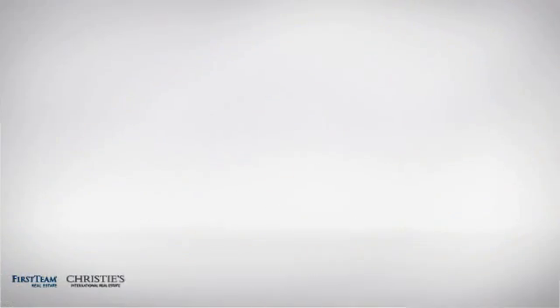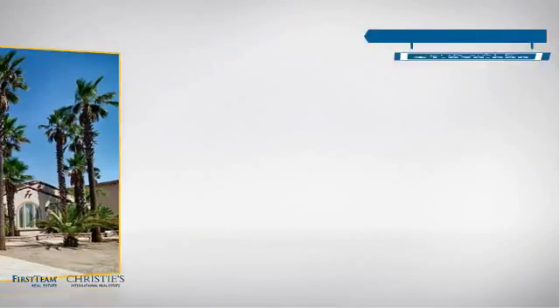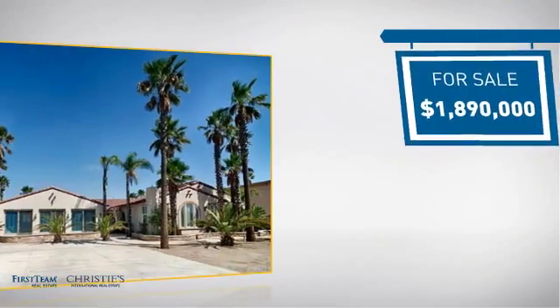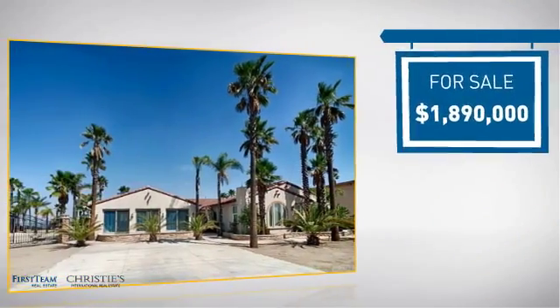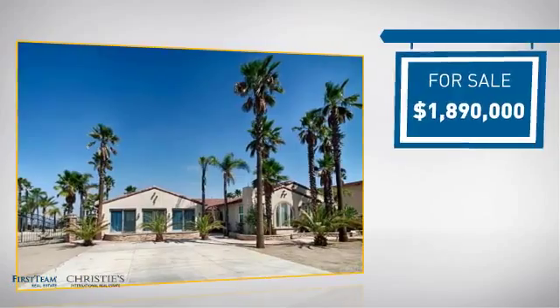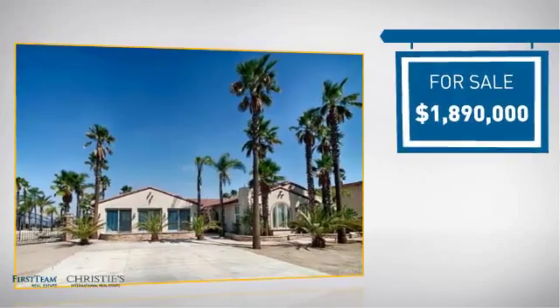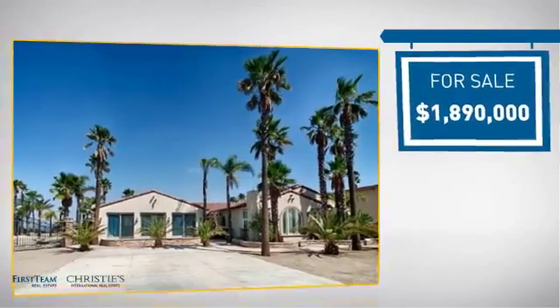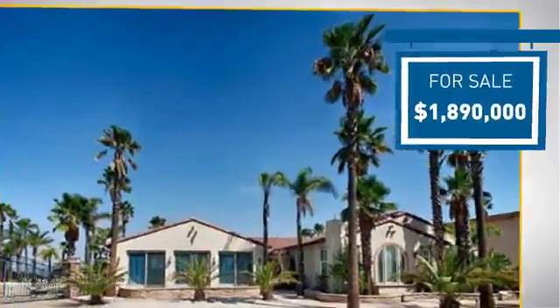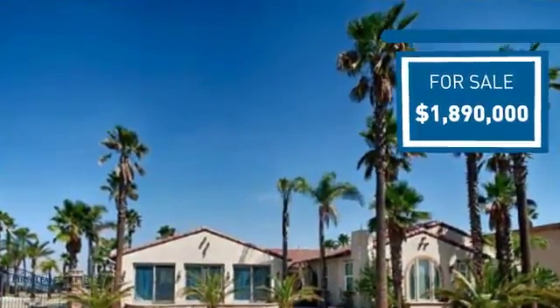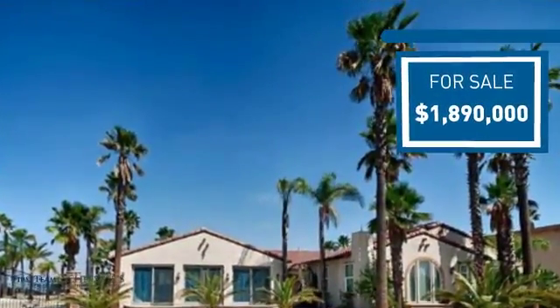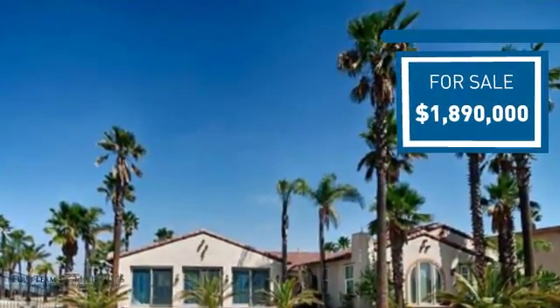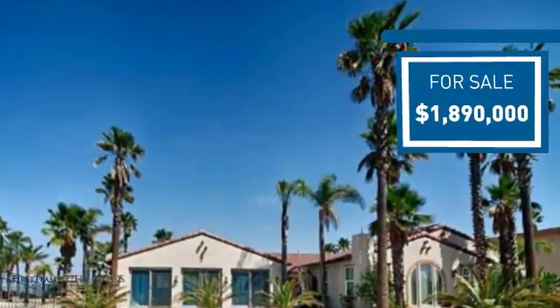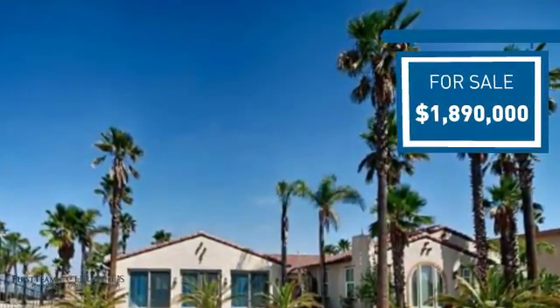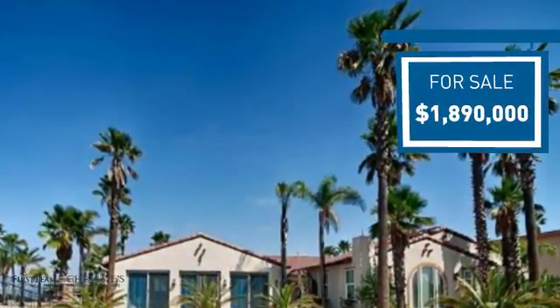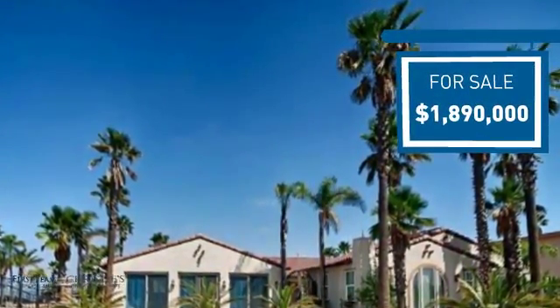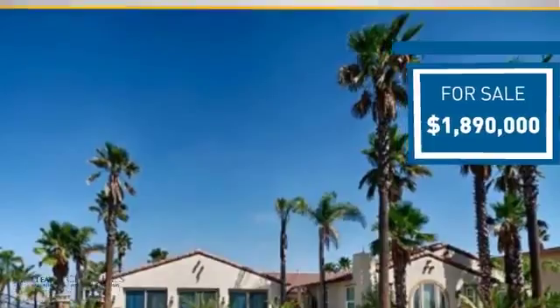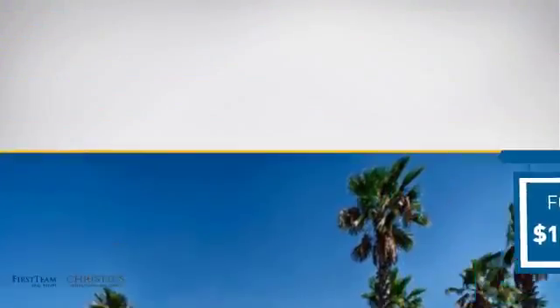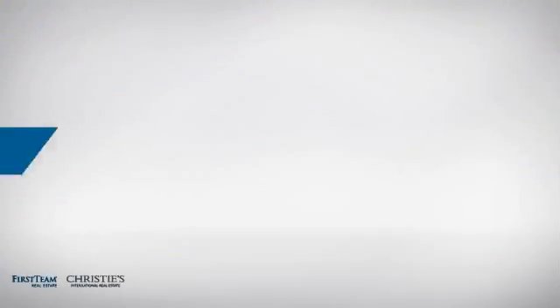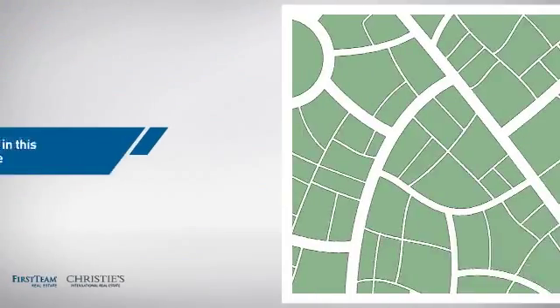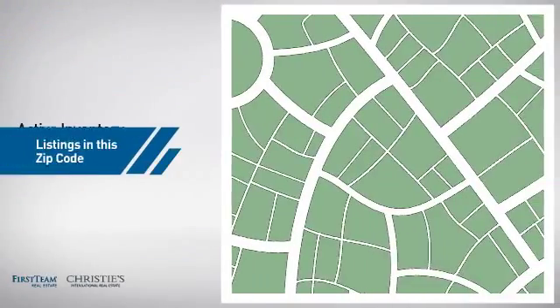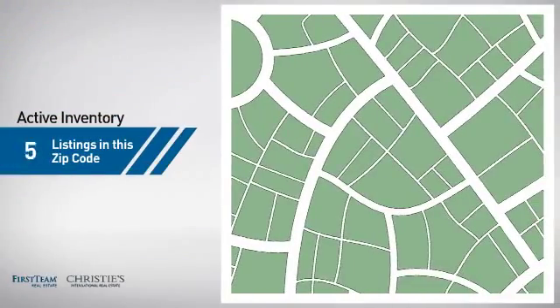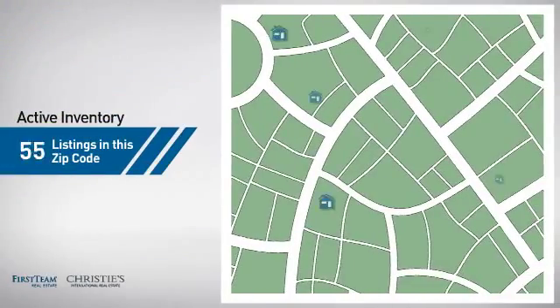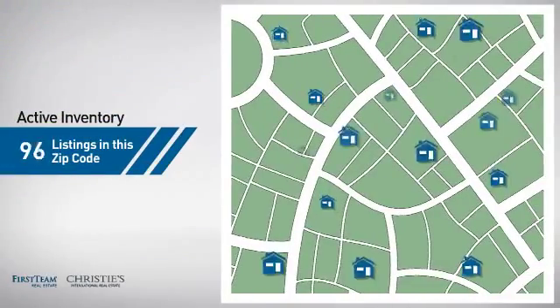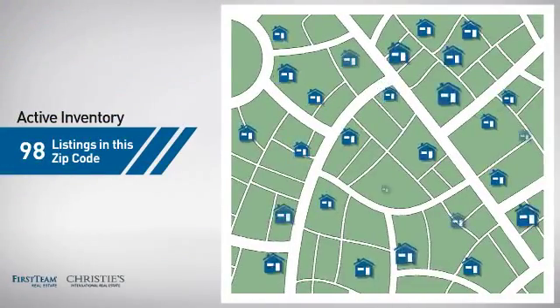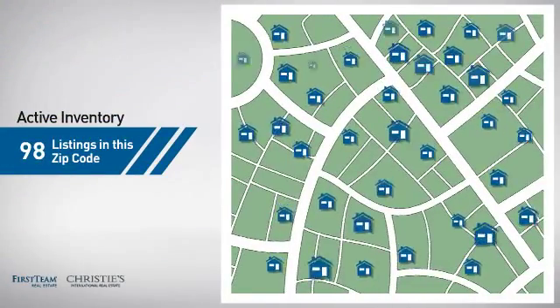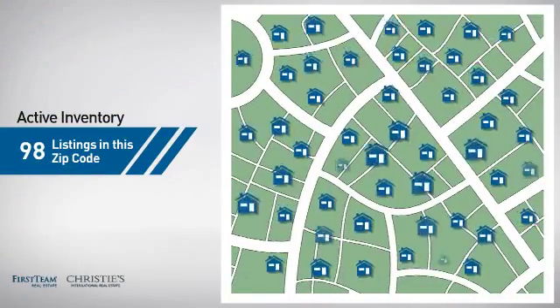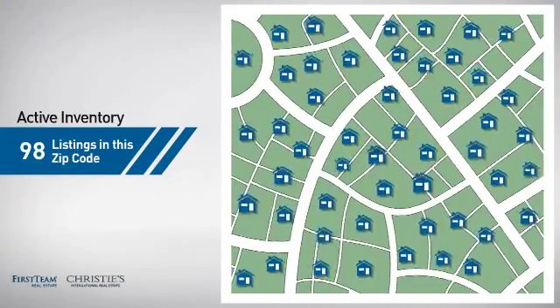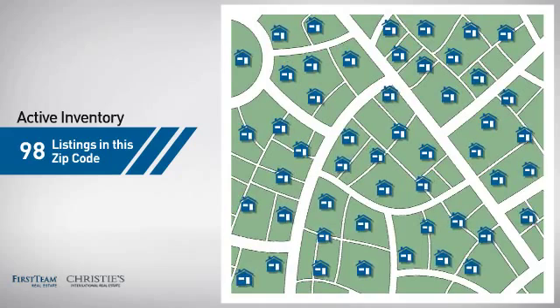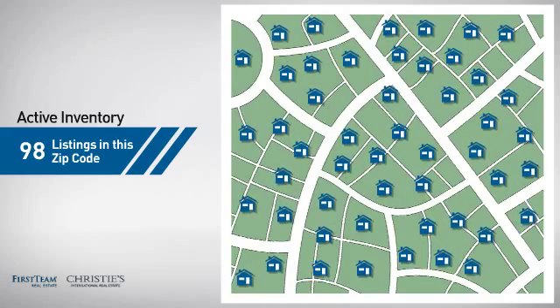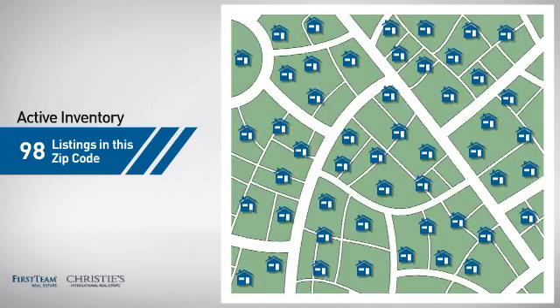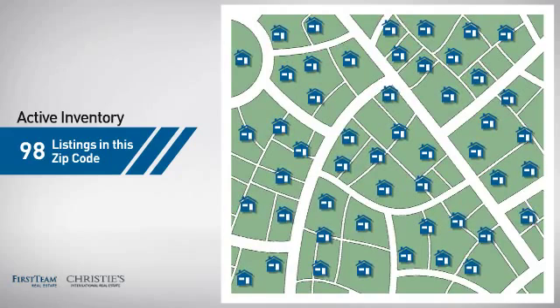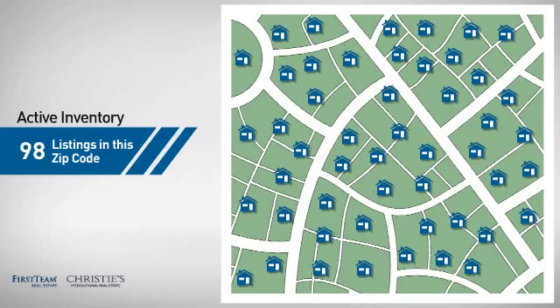Currently listed at just under 1.9 million dollars, it offers an excellent value for the area. Wondering how it stacks up against the competition? There are now just under 100 homes on the market within this zip code.